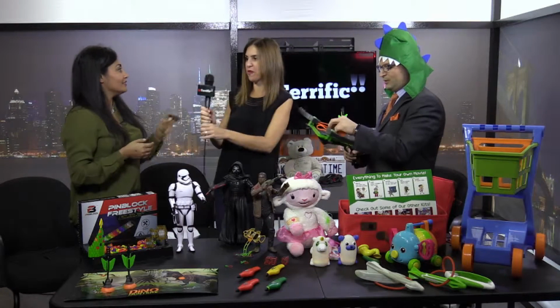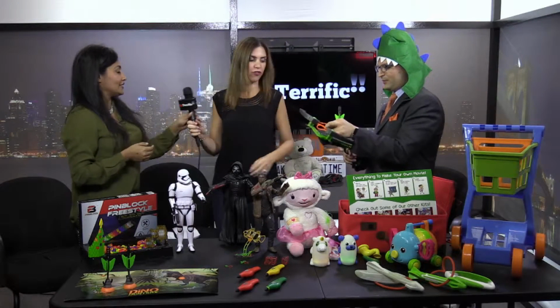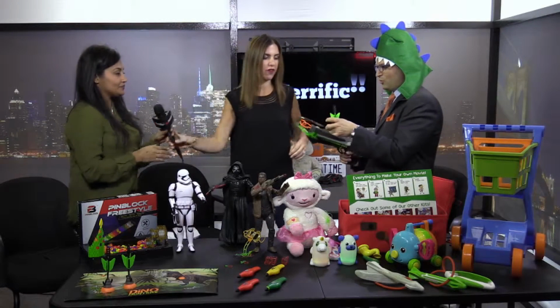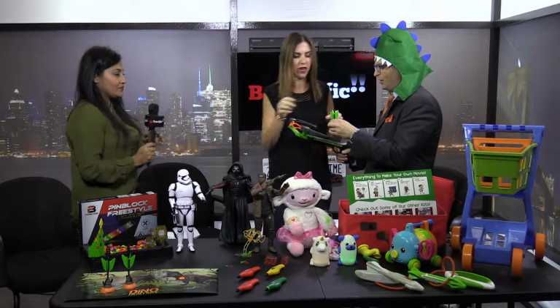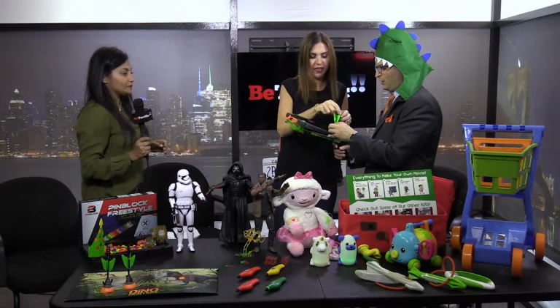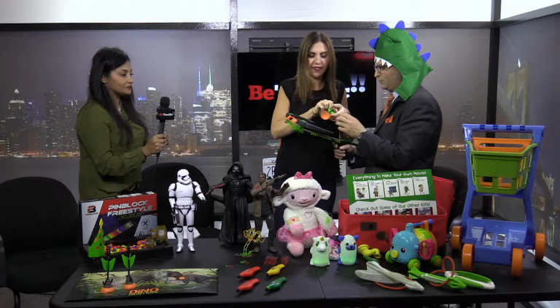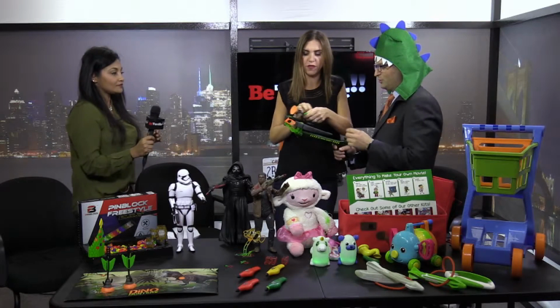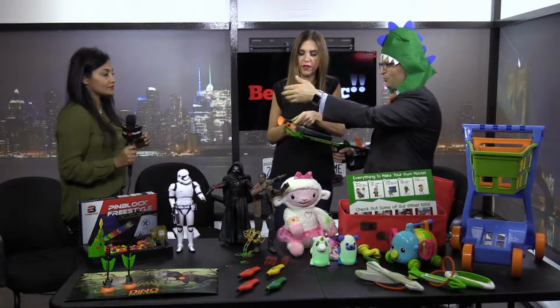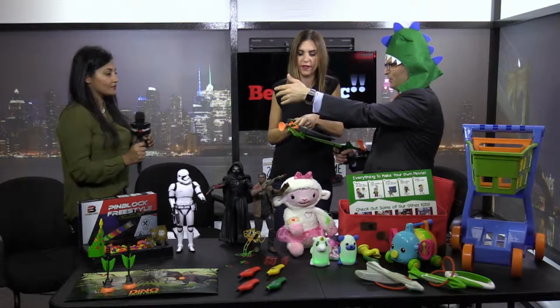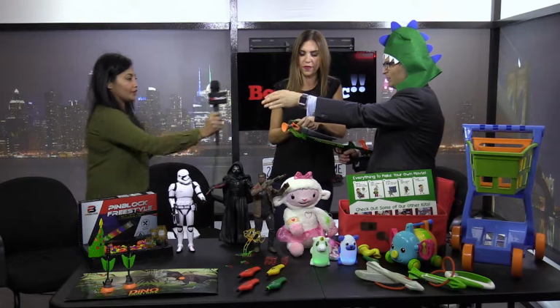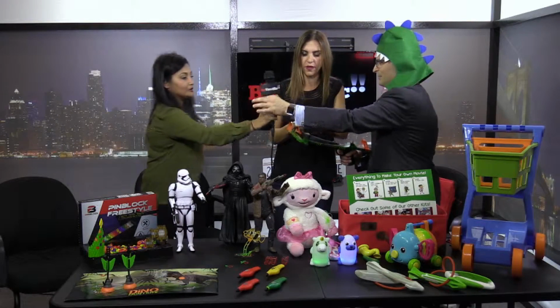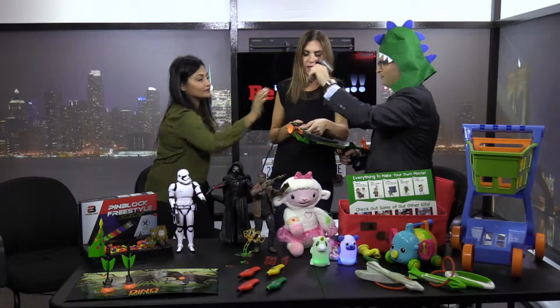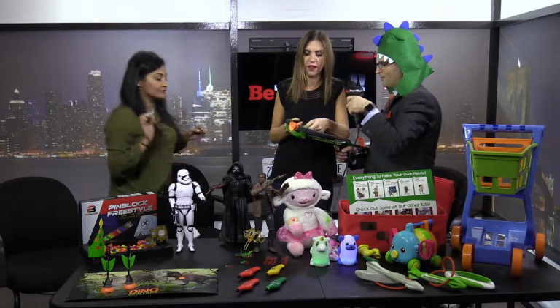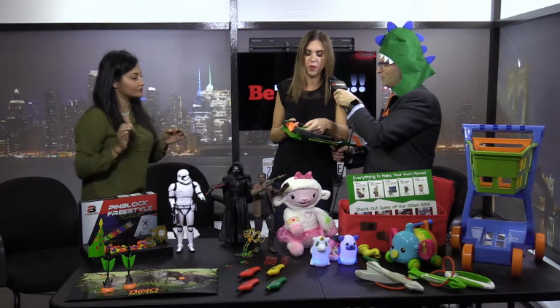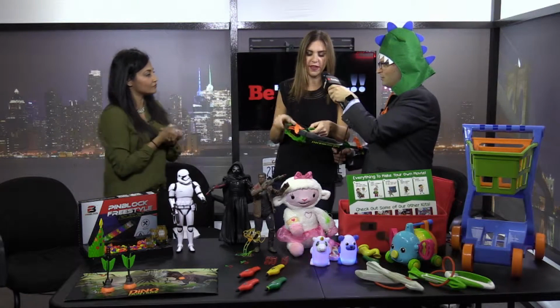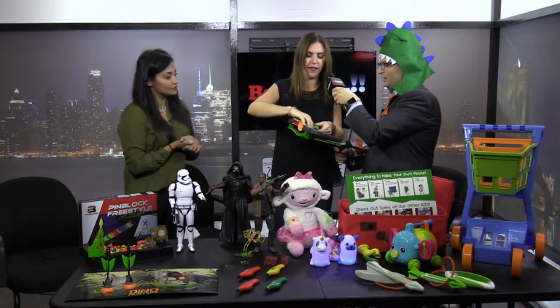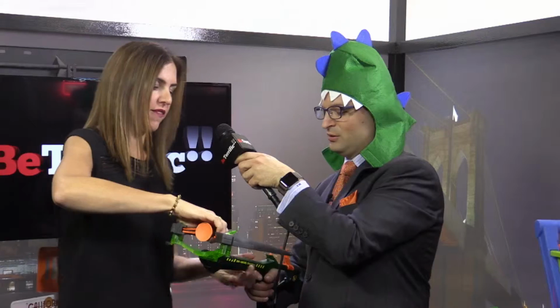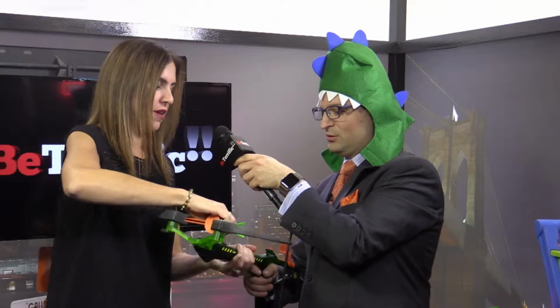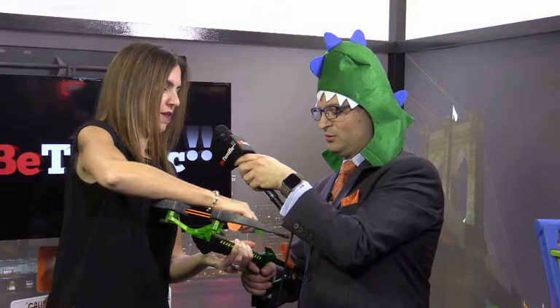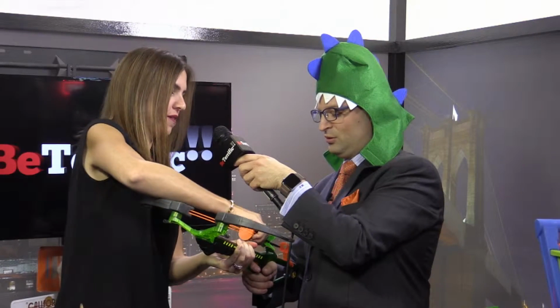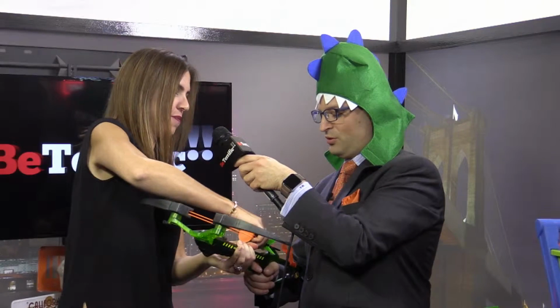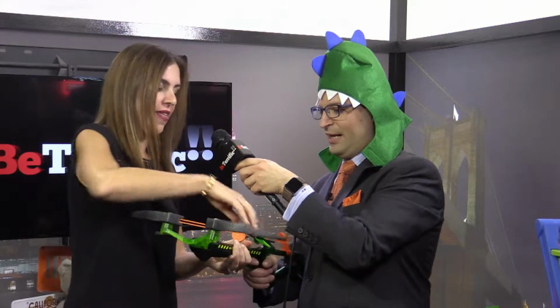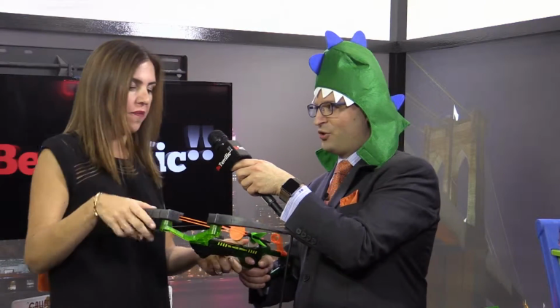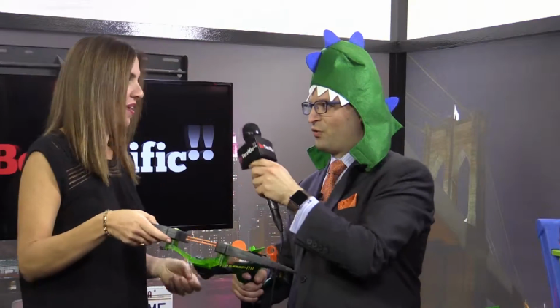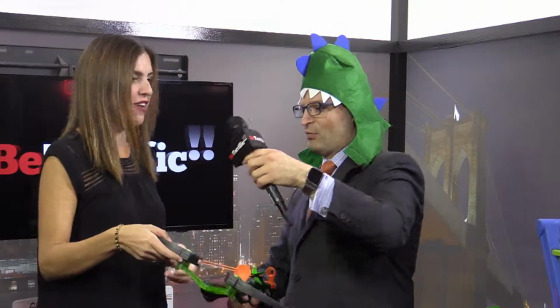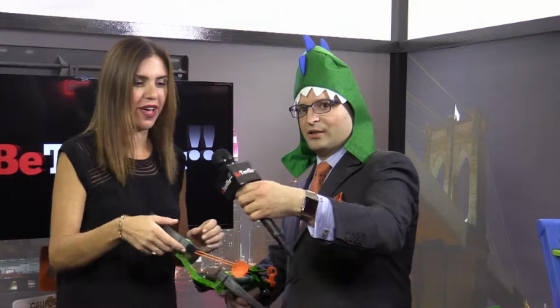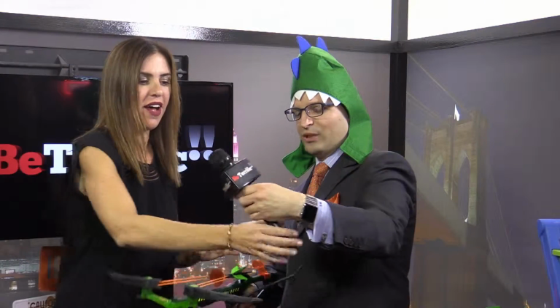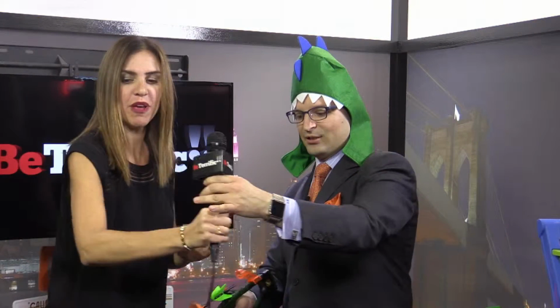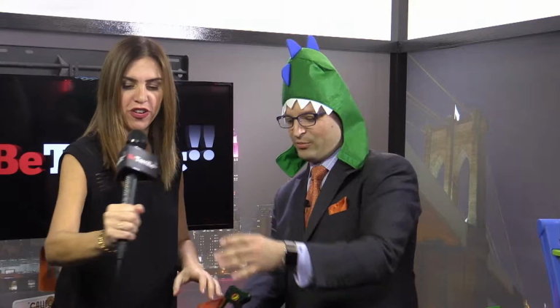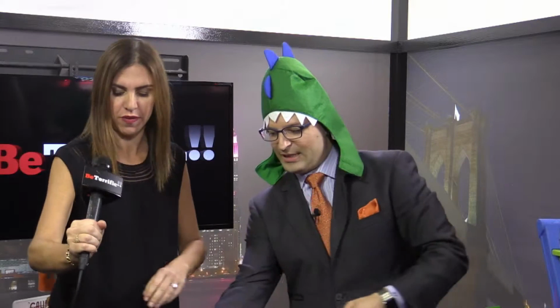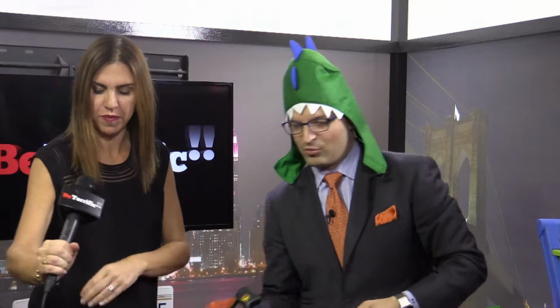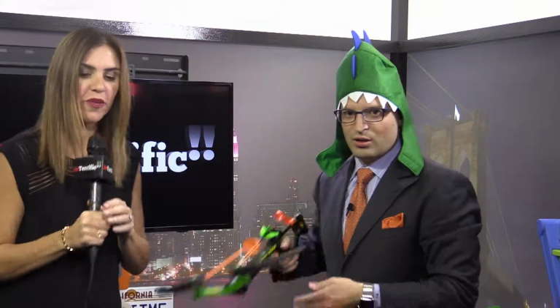Can you hold the mic? I'll show you how to reload. So you put the dart in here, and then you pull it back like that. I'm going to shoot this over the camera — or make it look like I'm shooting it at the camera.